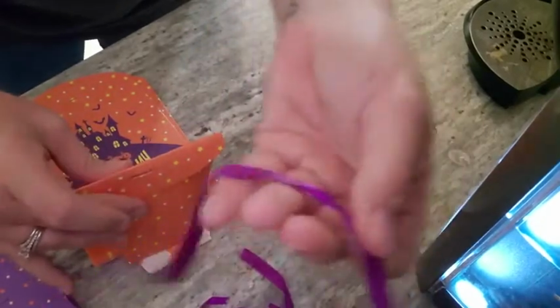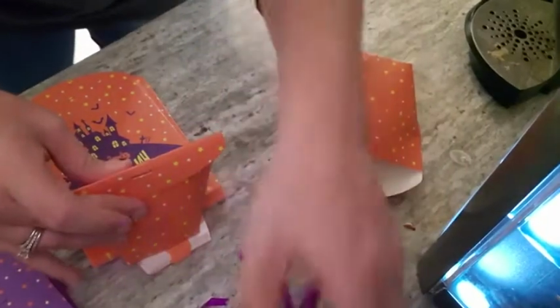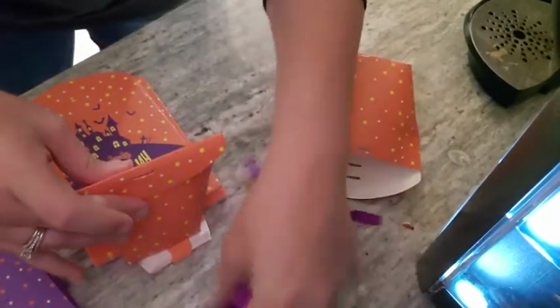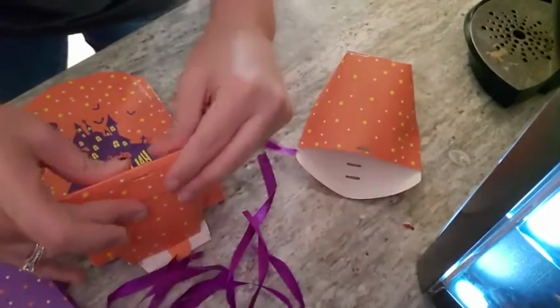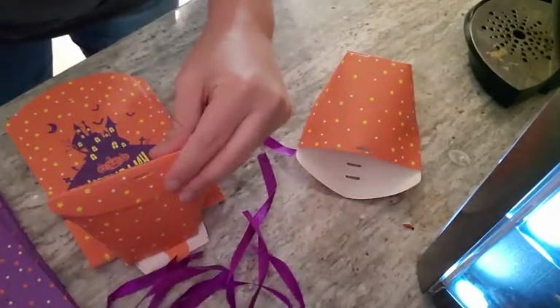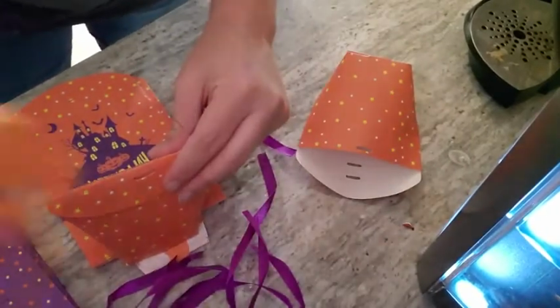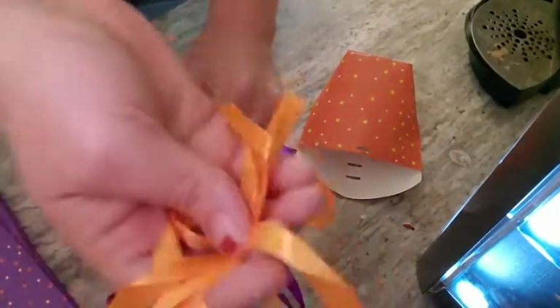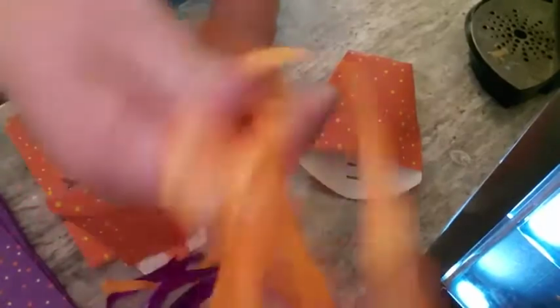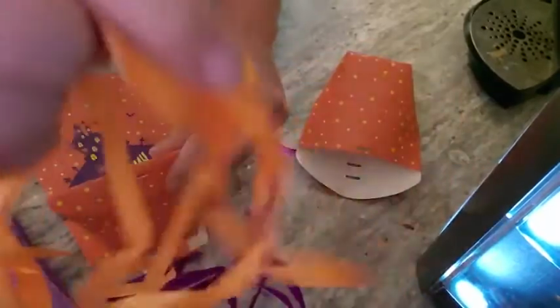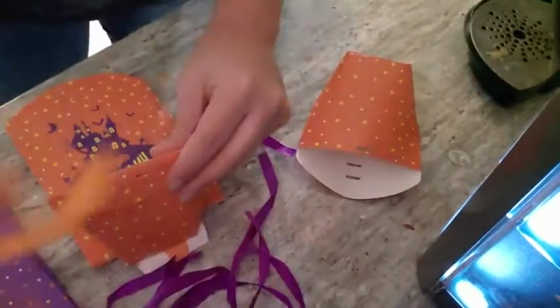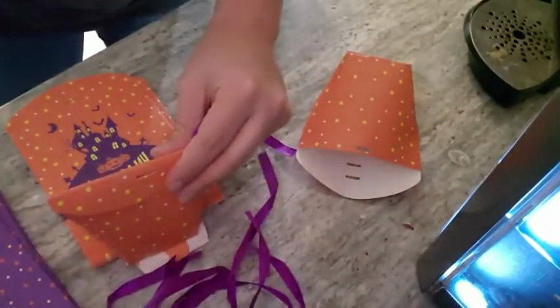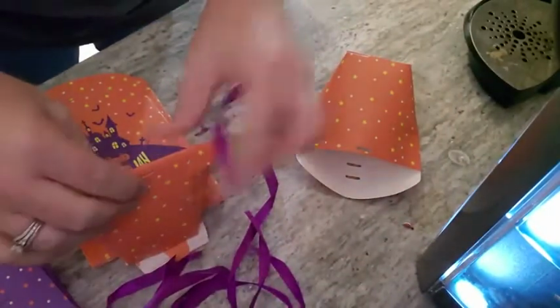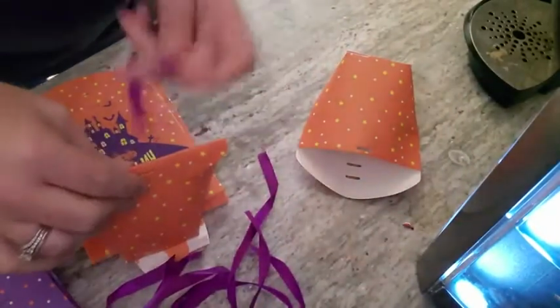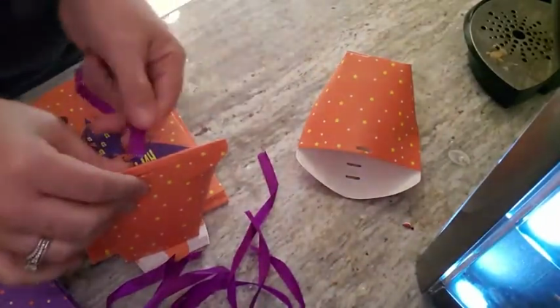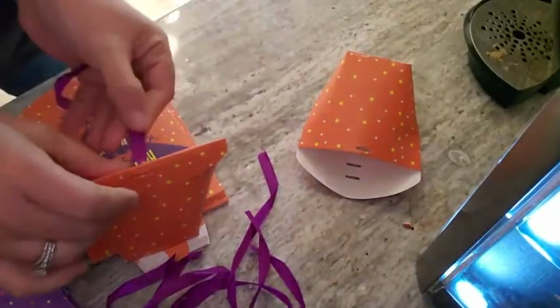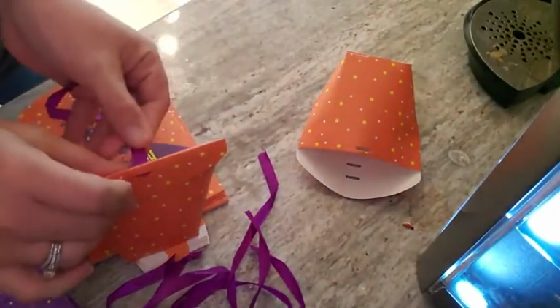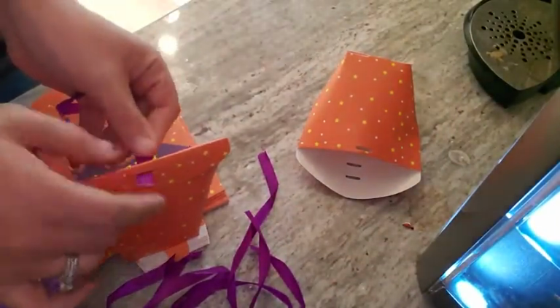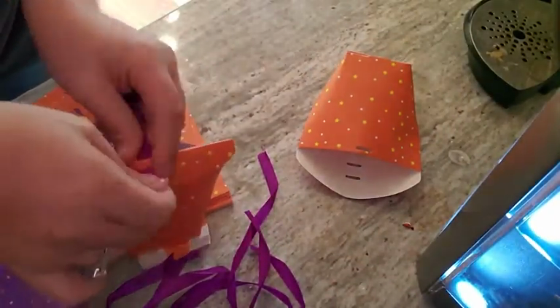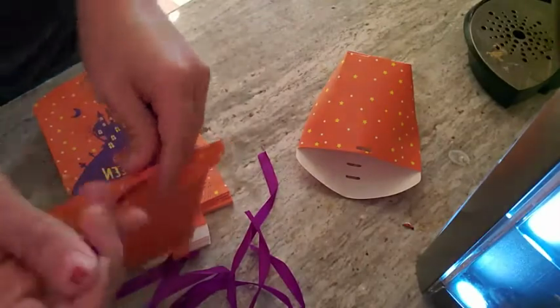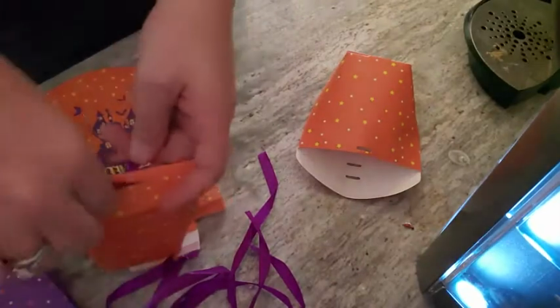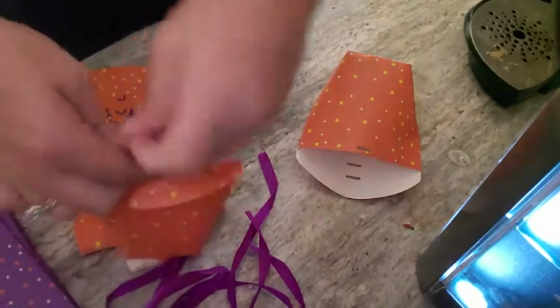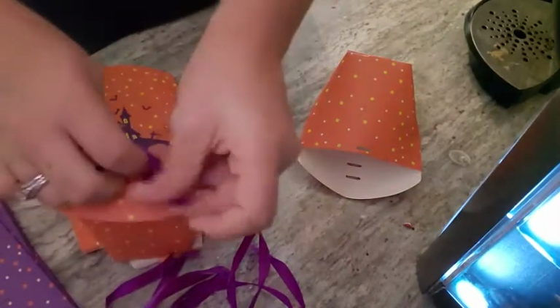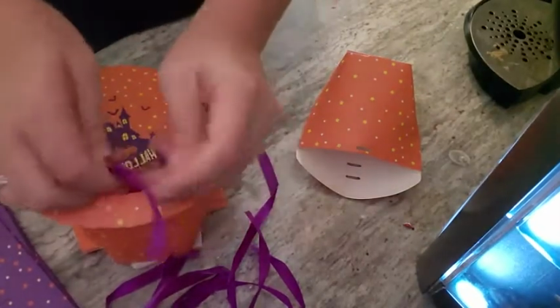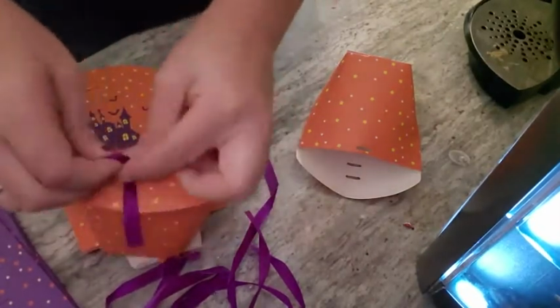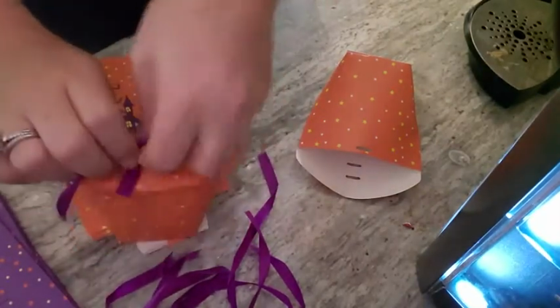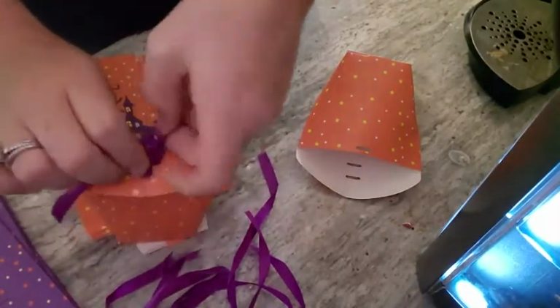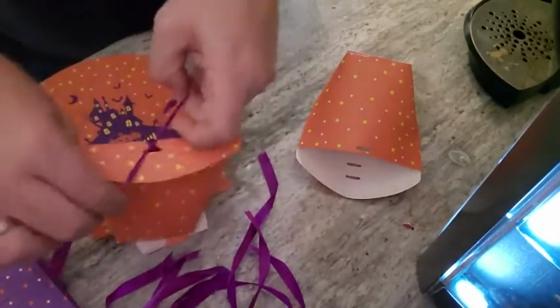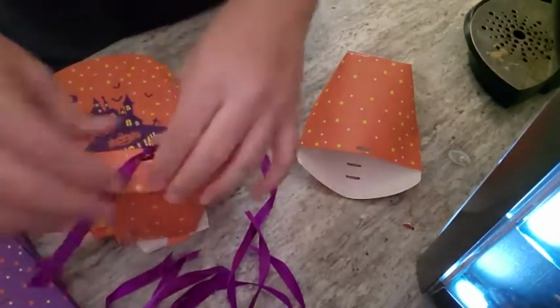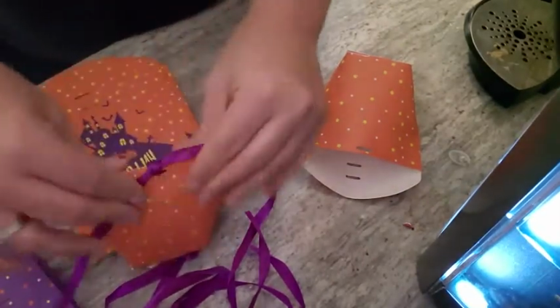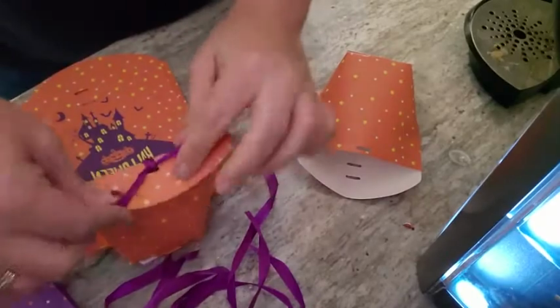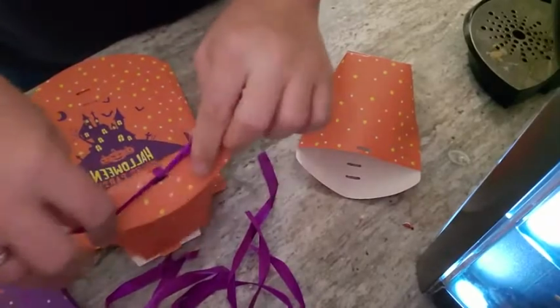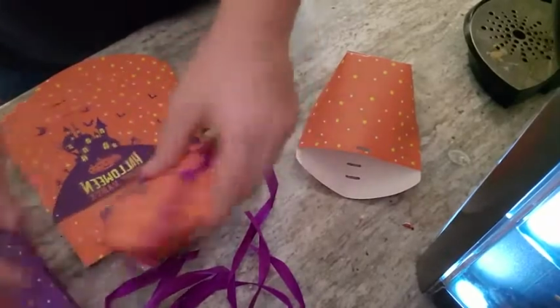It gives you a string, right? So you get a big piece of string like this and you can cut them into individual pieces and you just slide it through and tie it. And you've got these cute little bags — super good for the price. There you are.